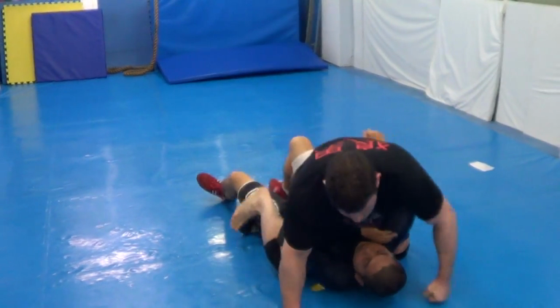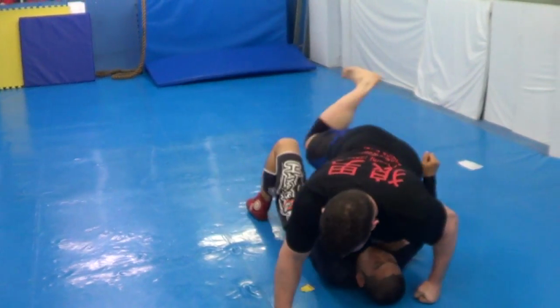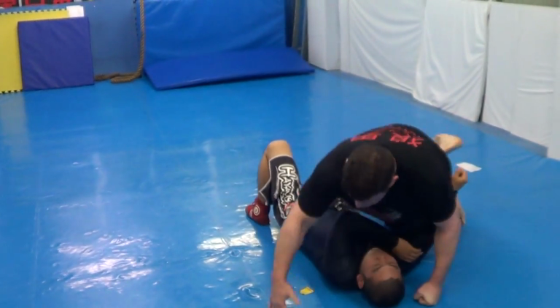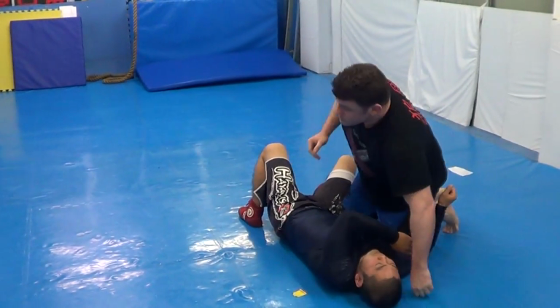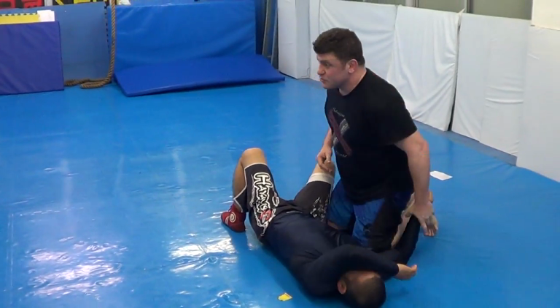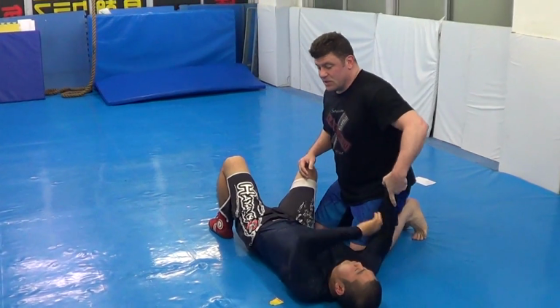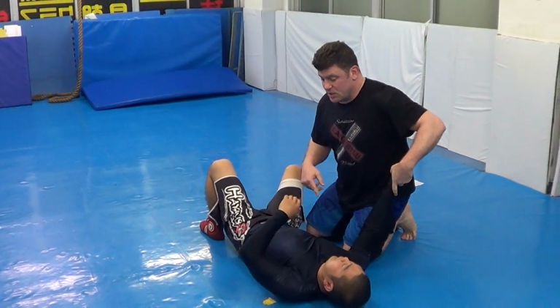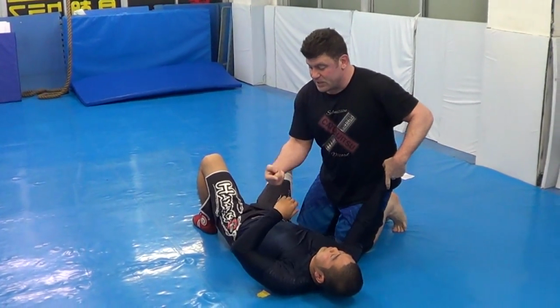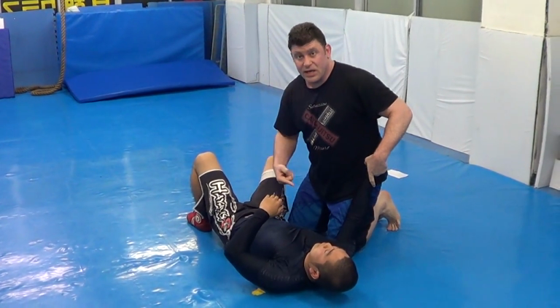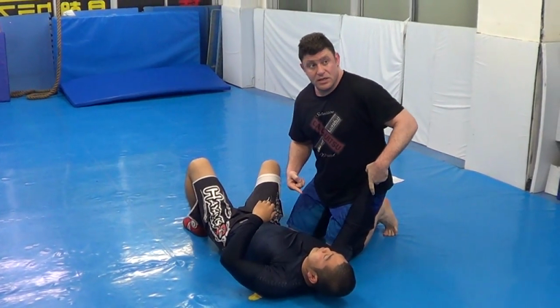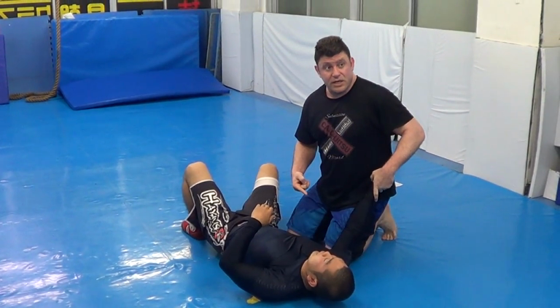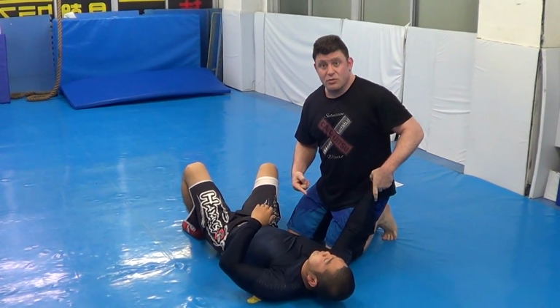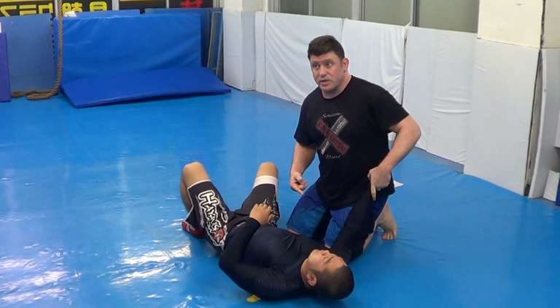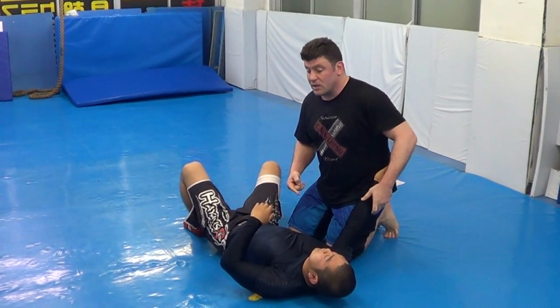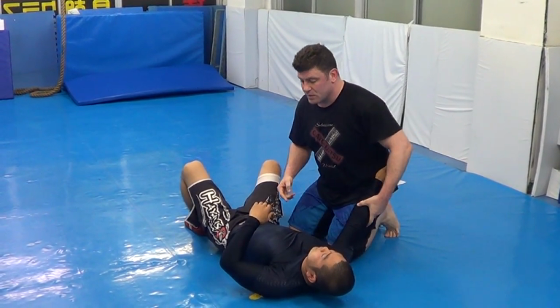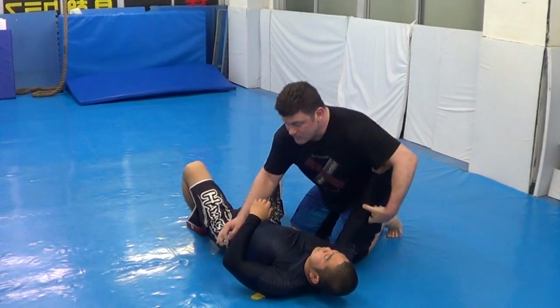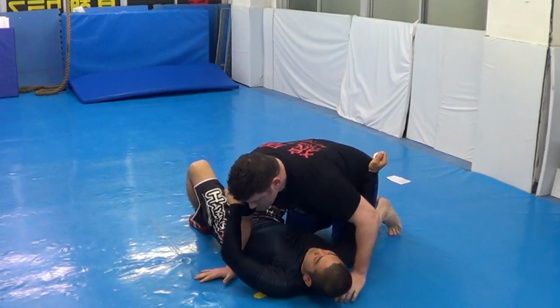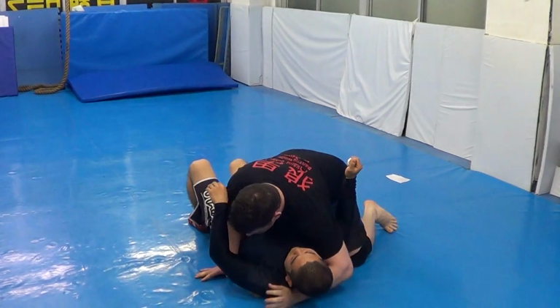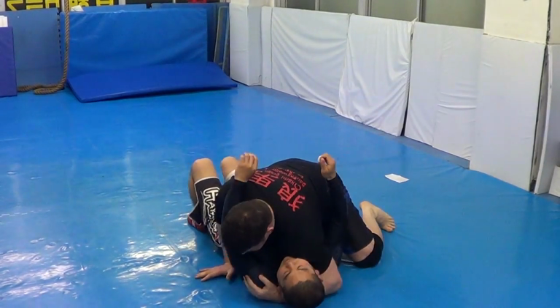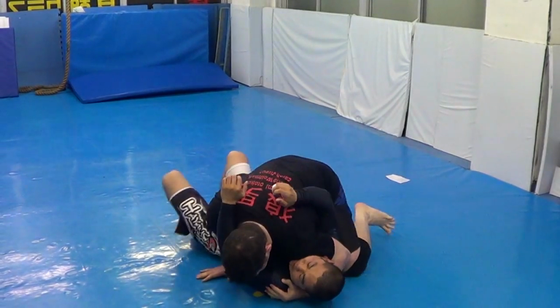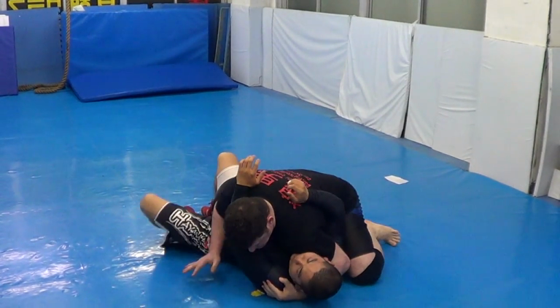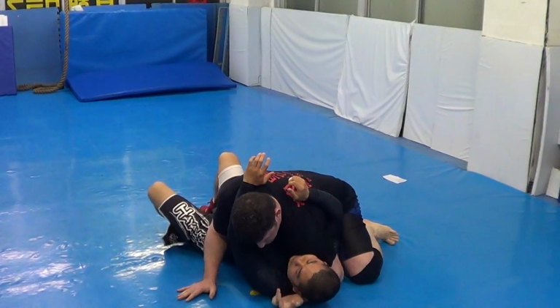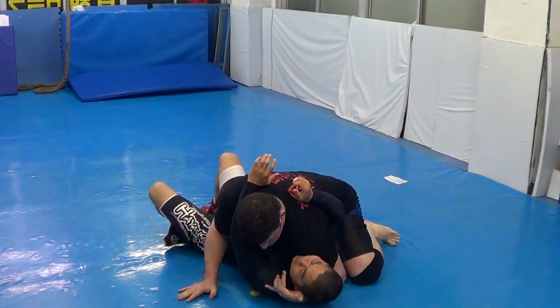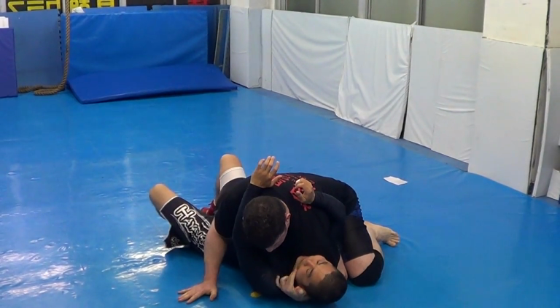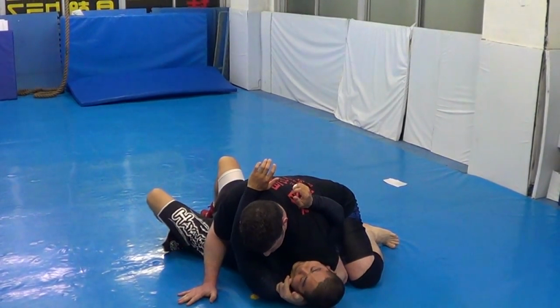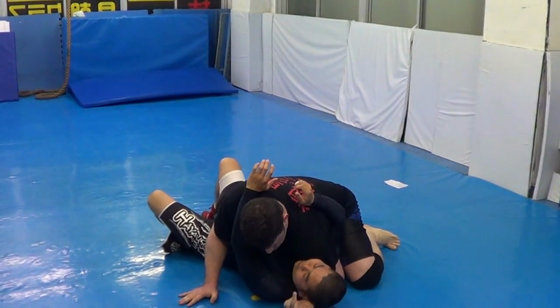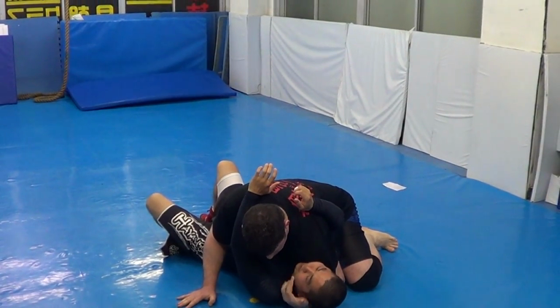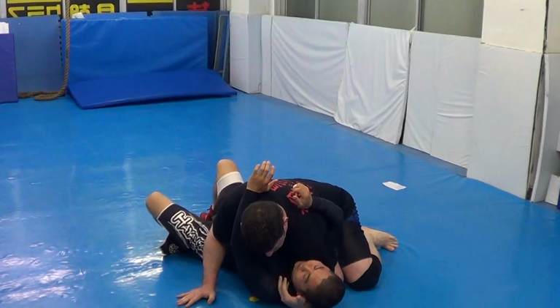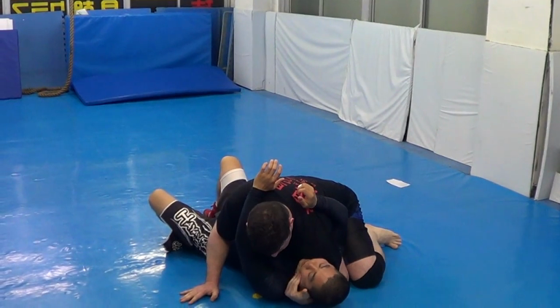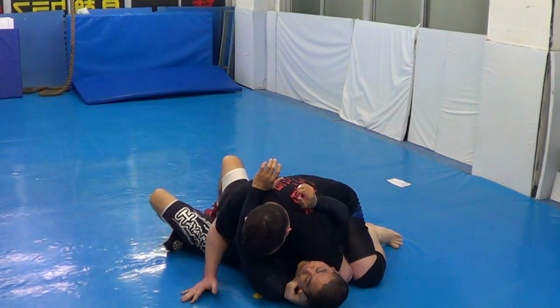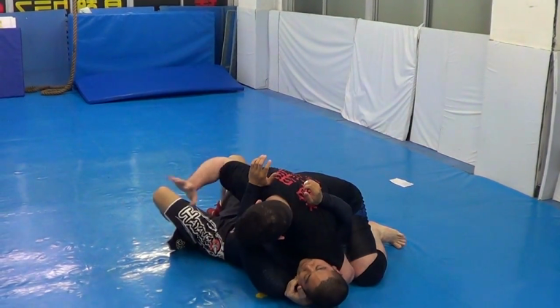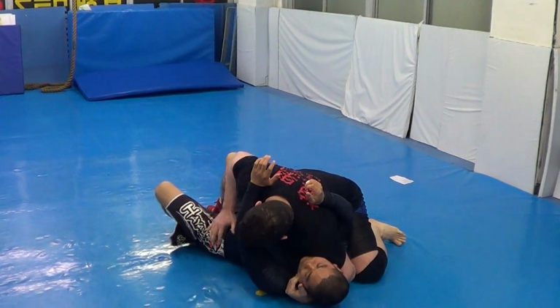Catch wrestling — special technique to get him on his side. I don't just want mount, I want monoplata mount. So we're here — I can fish hook, eyeball, grab, grab.